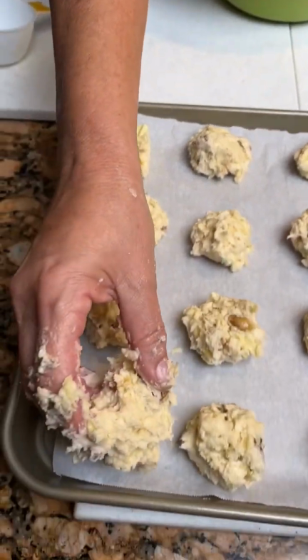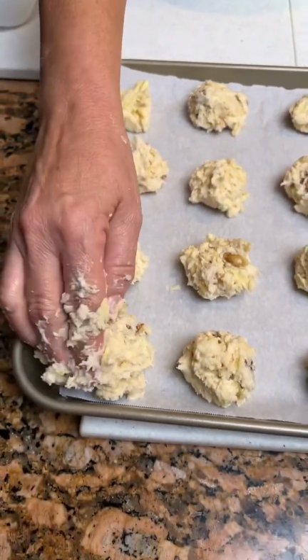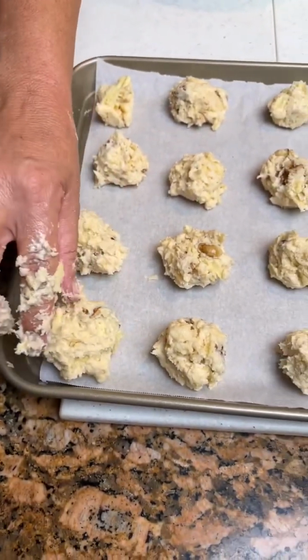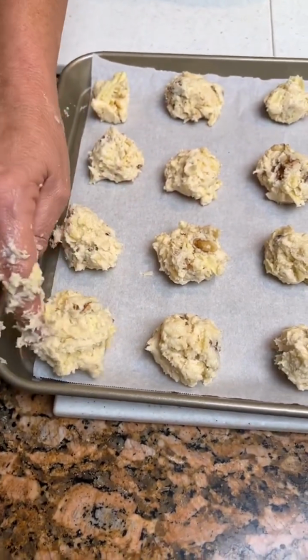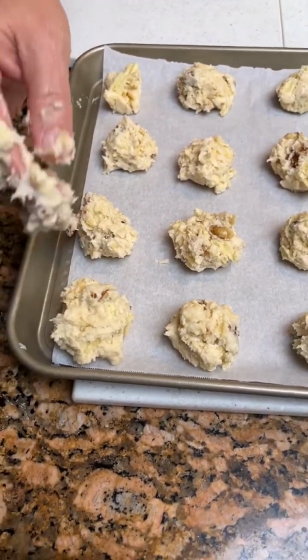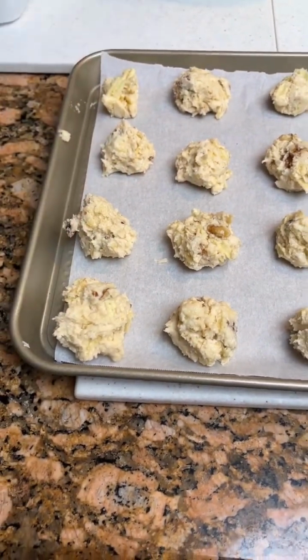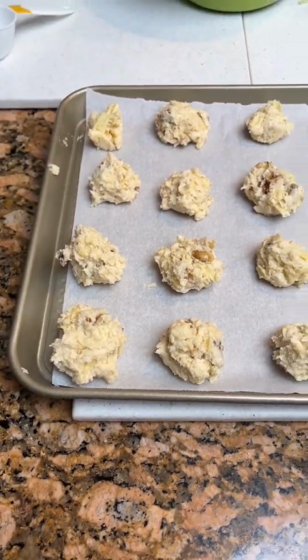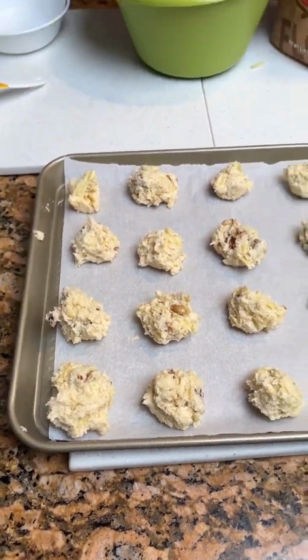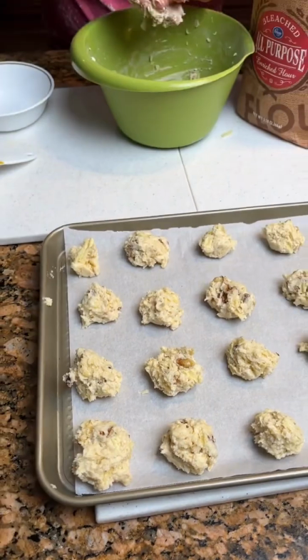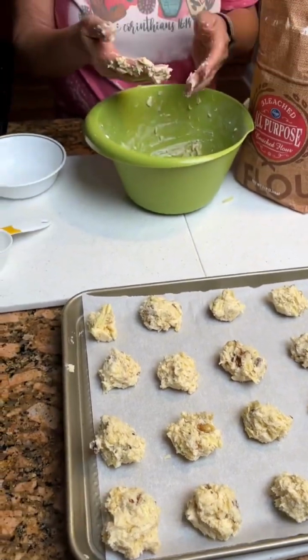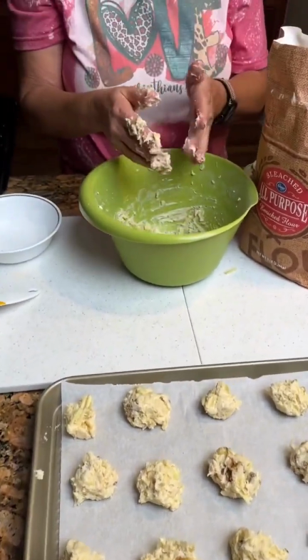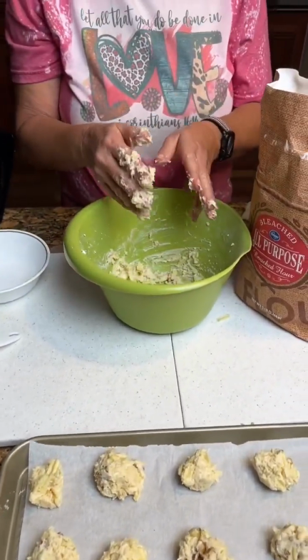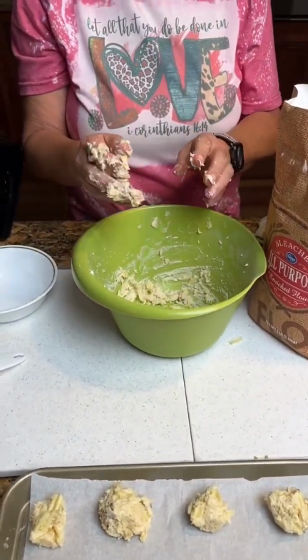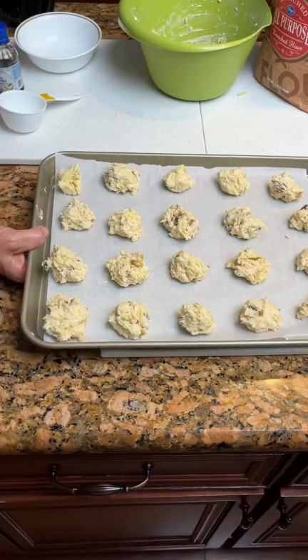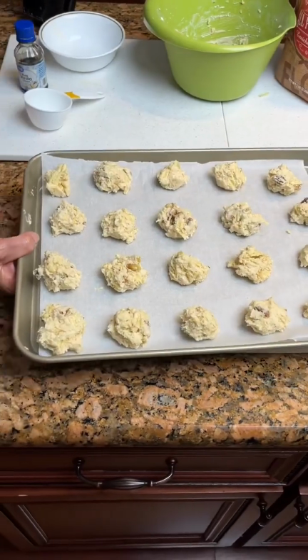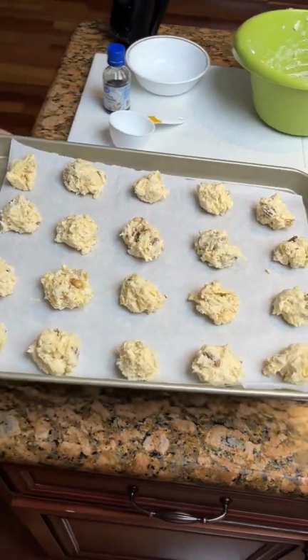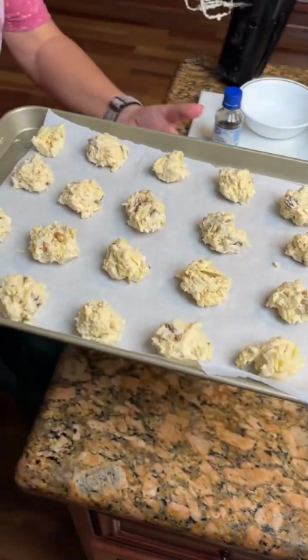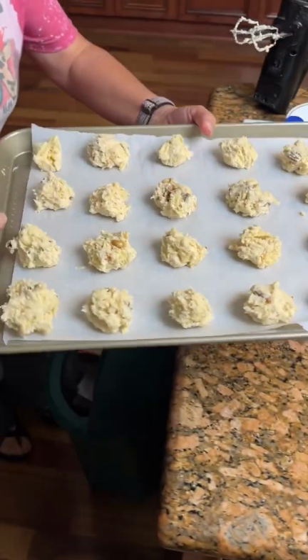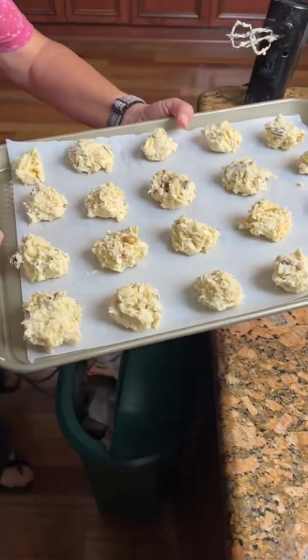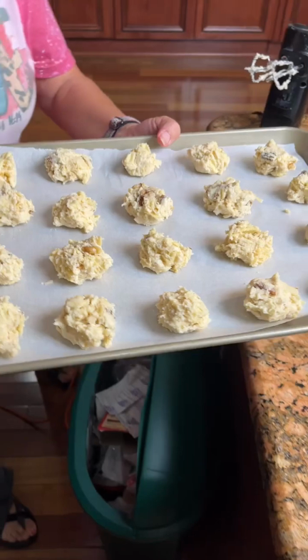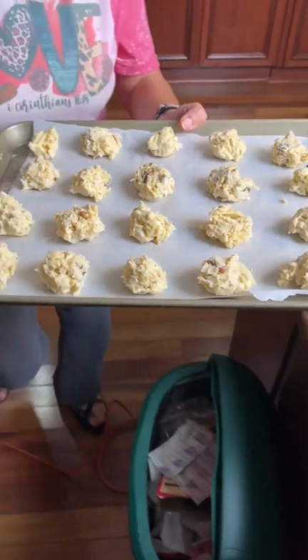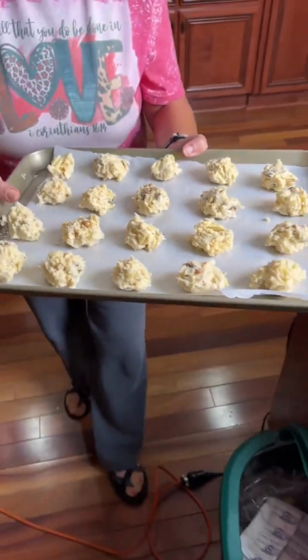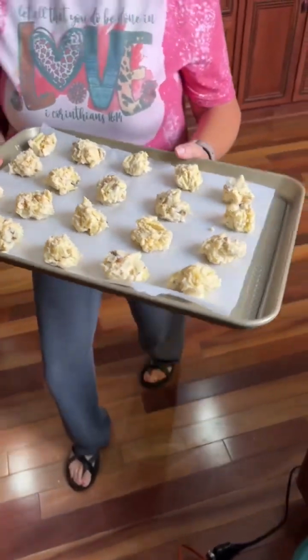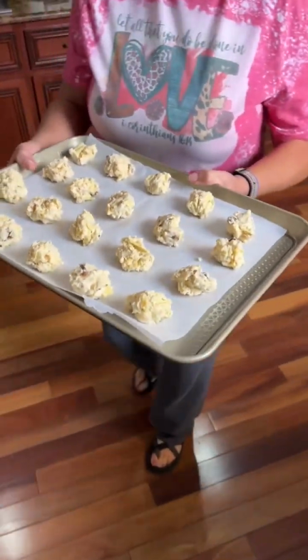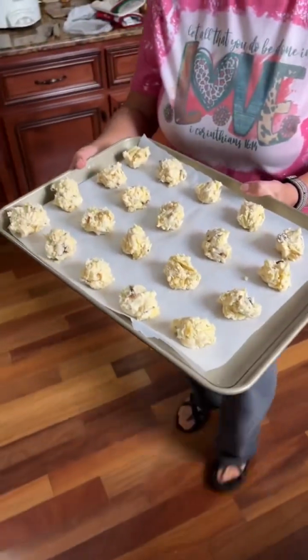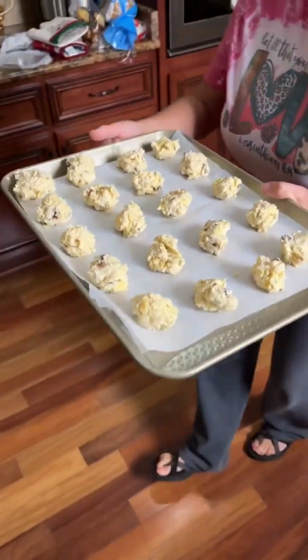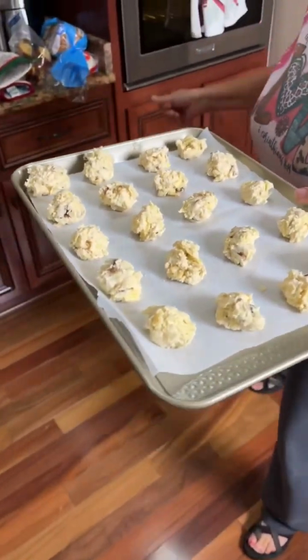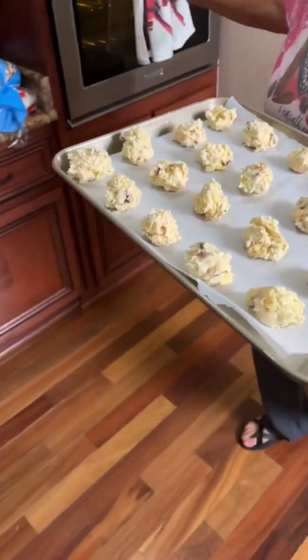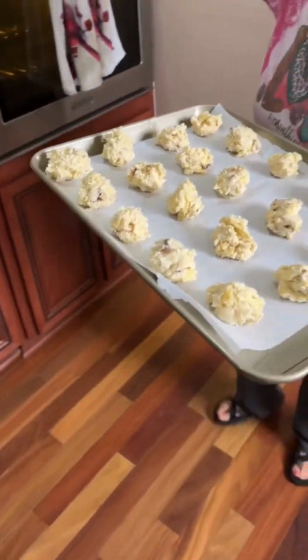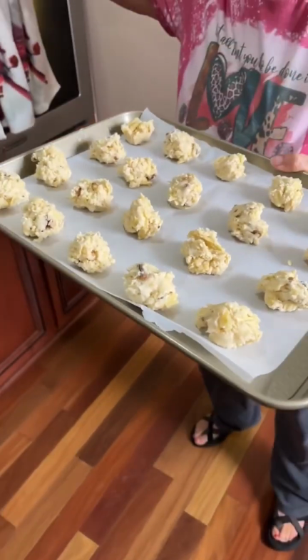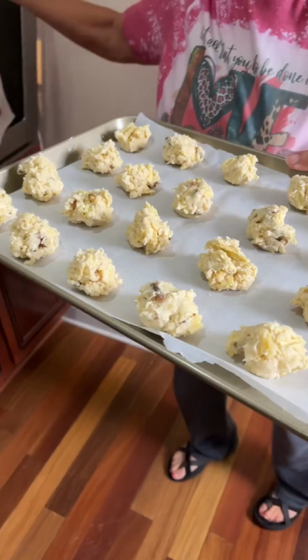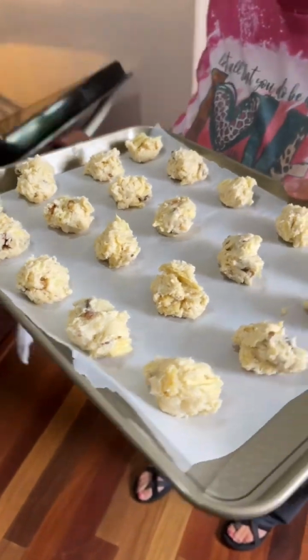We're going to bake these at 350 degrees for 10 to 12 minutes. Okay, let's go to the oven — 350 for about 10 to 12 minutes, people.